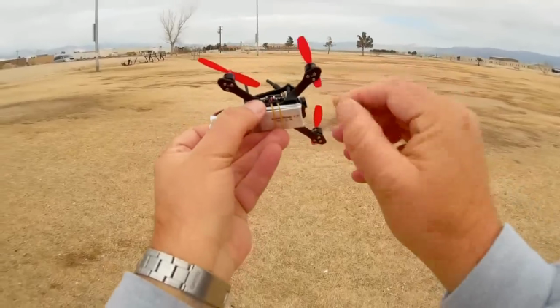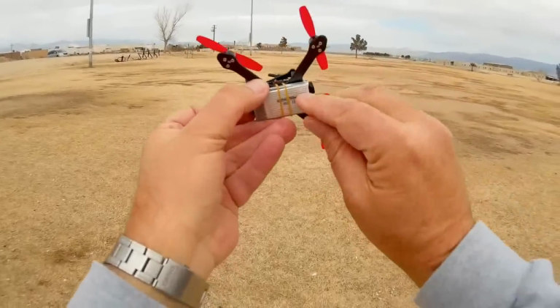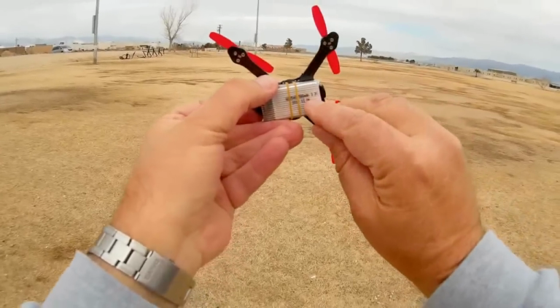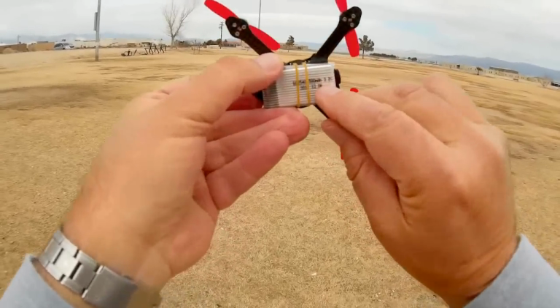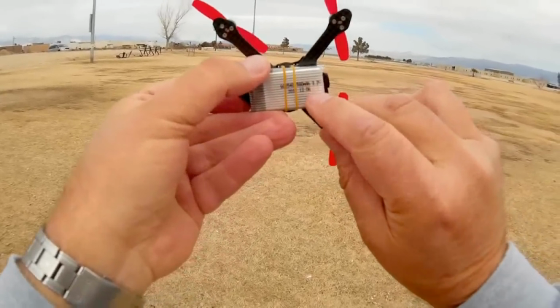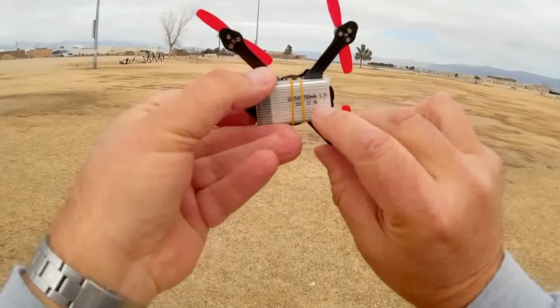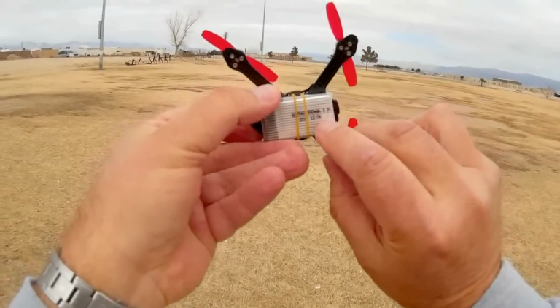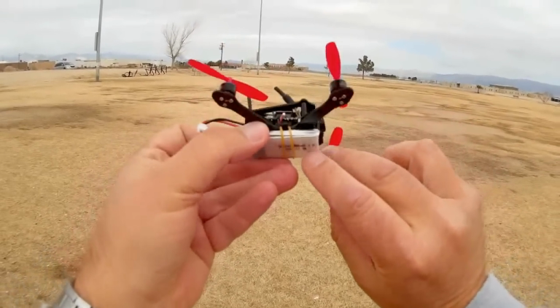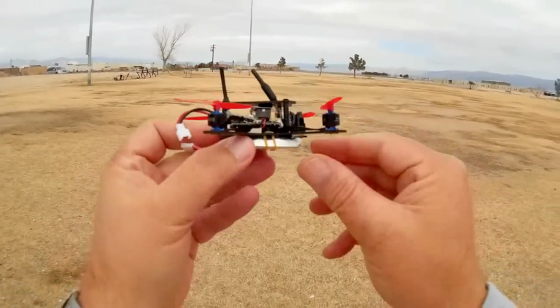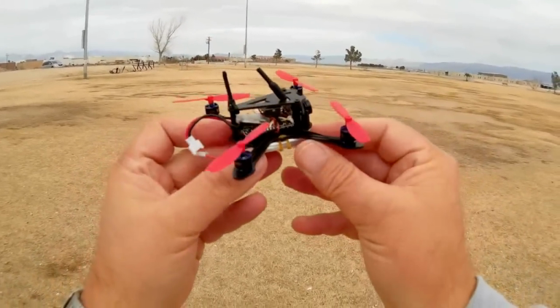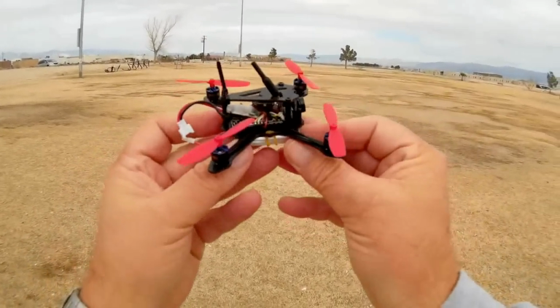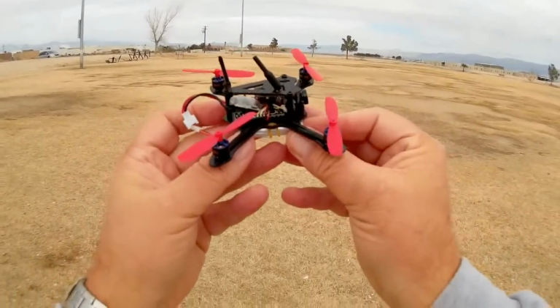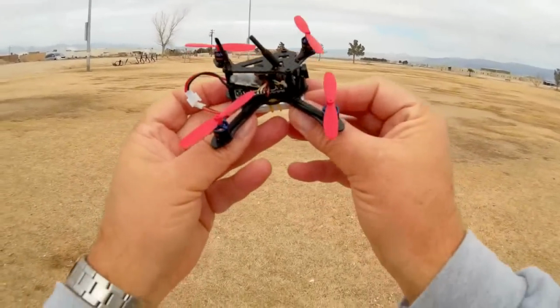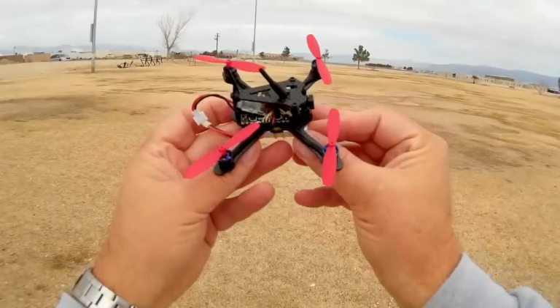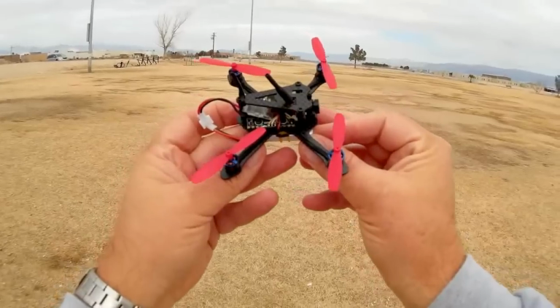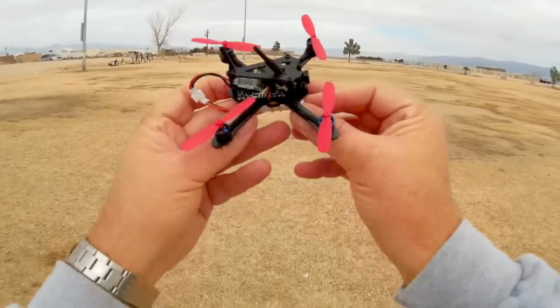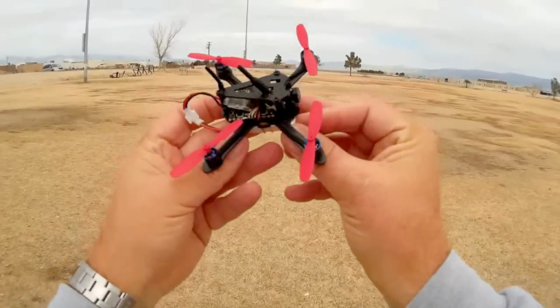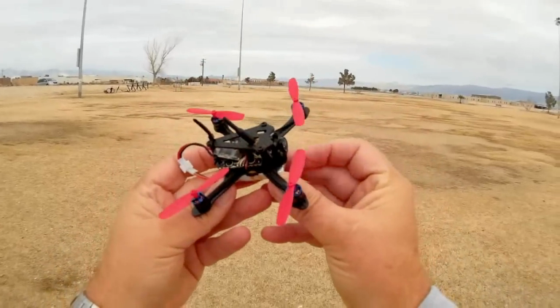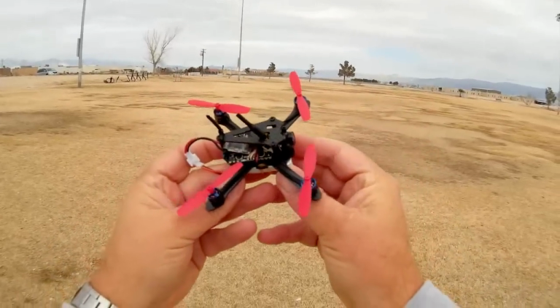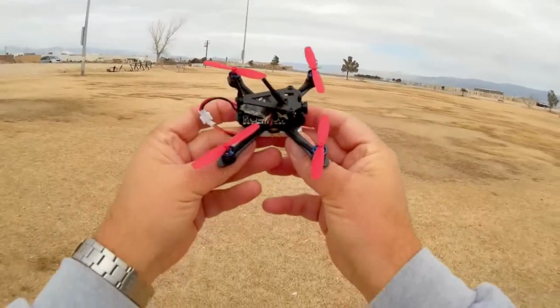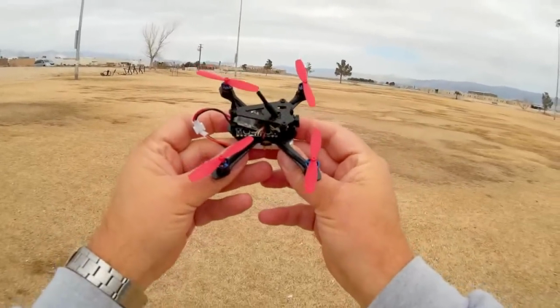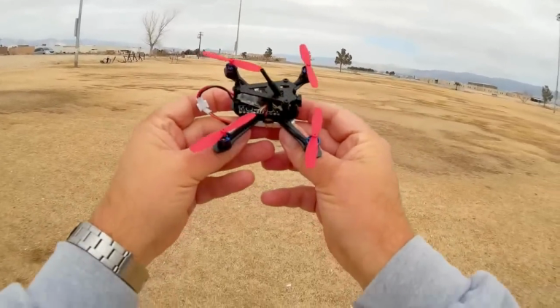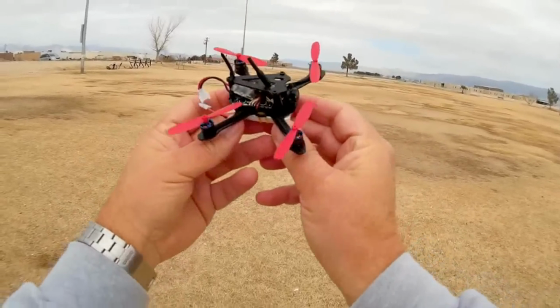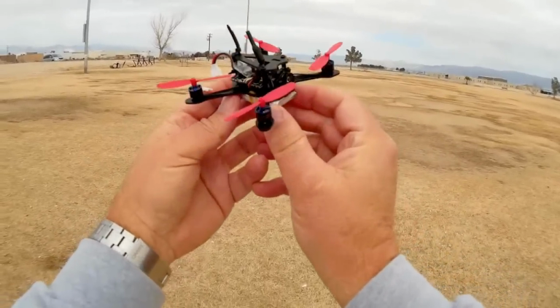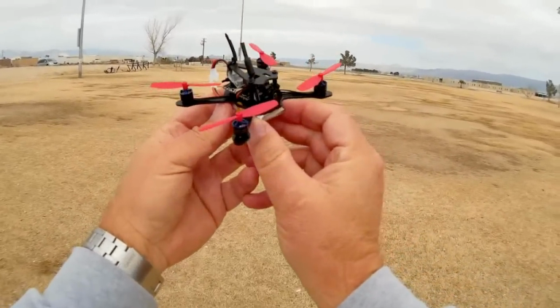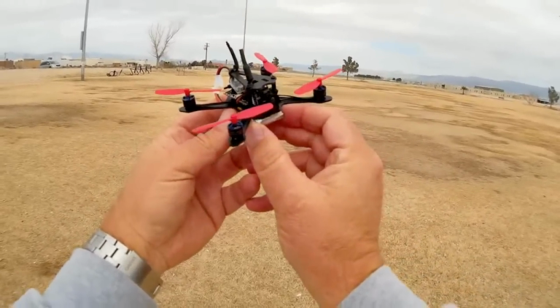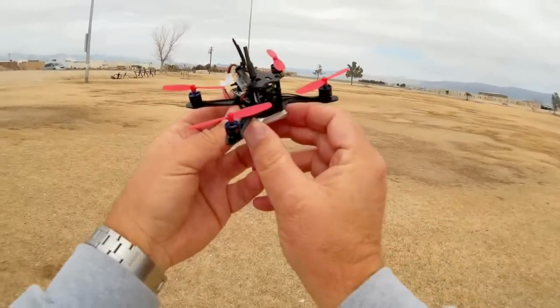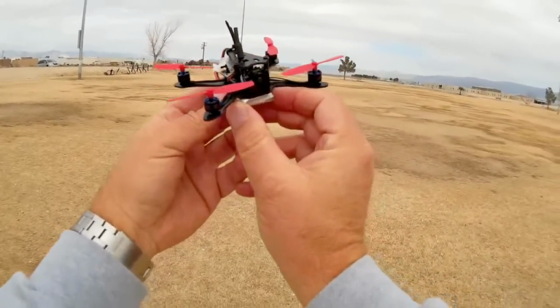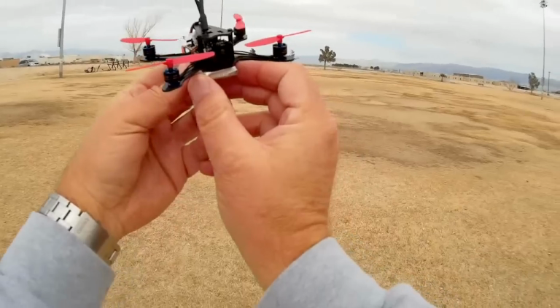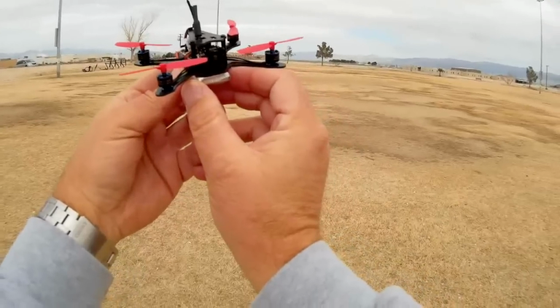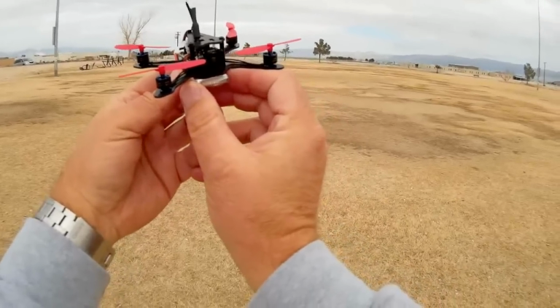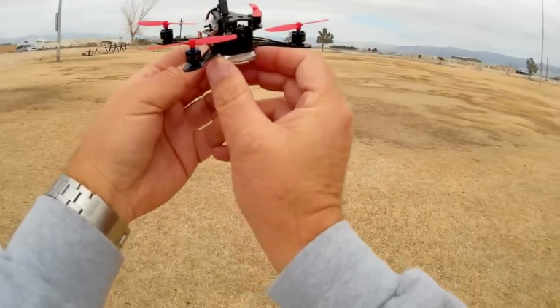I was using a little generic 500 mAh battery and got pretty good flight time and a pretty good flight out of it. Hope you enjoyed this flight. This is Quadcopter101 with the Aurora A100, signing out.